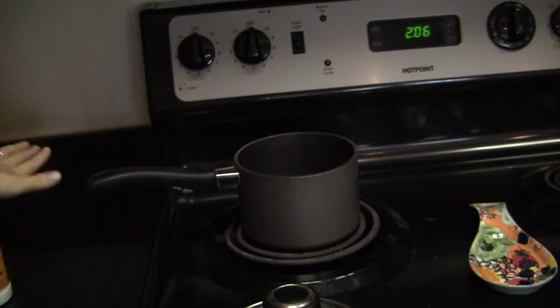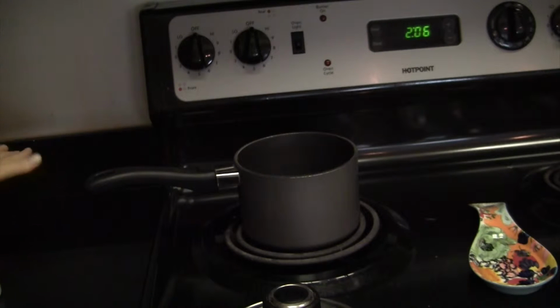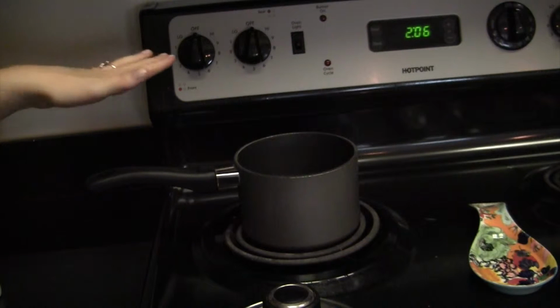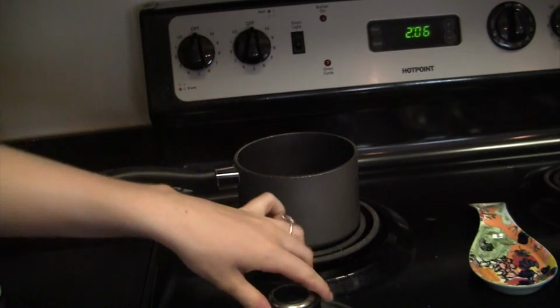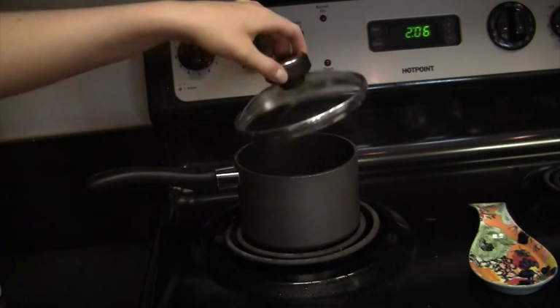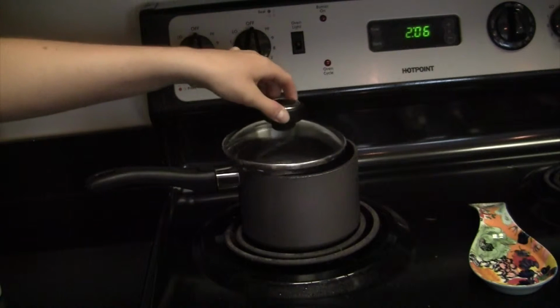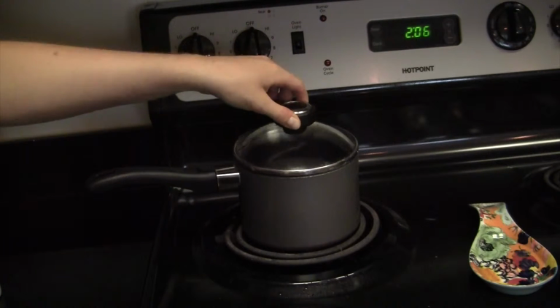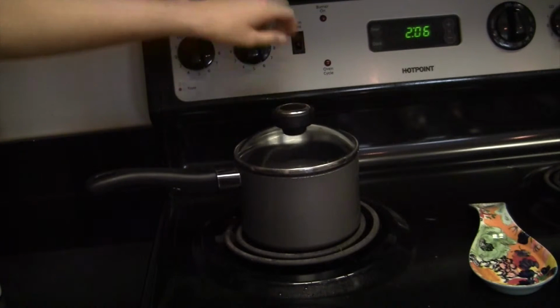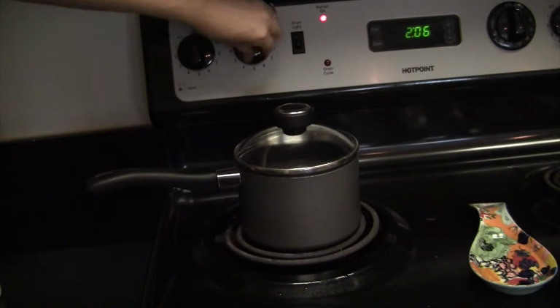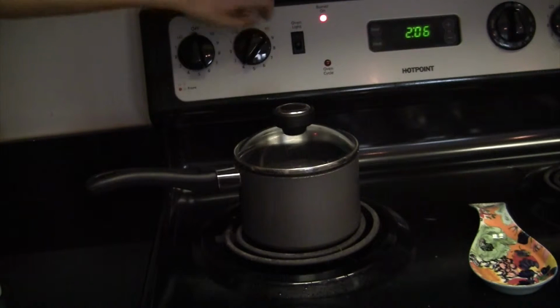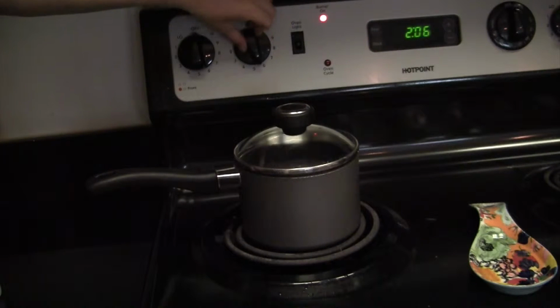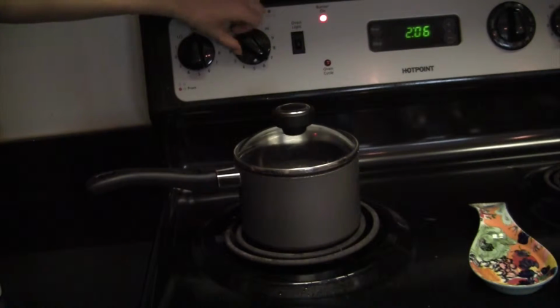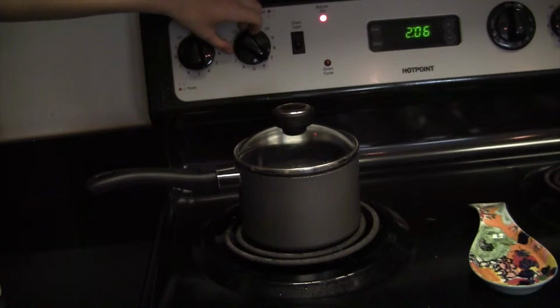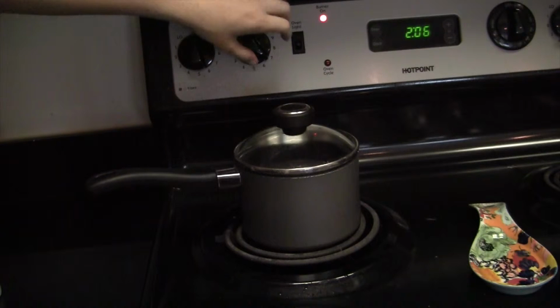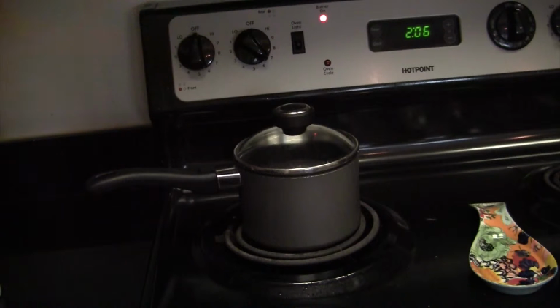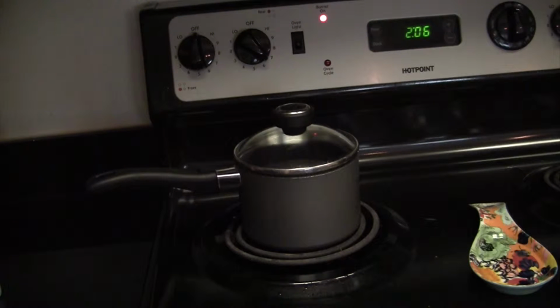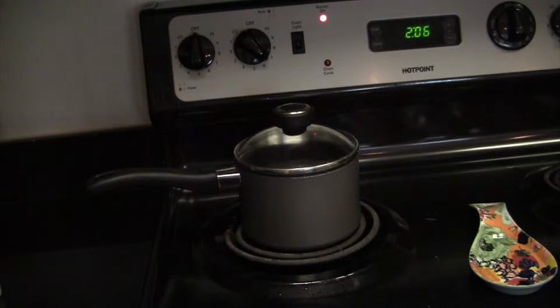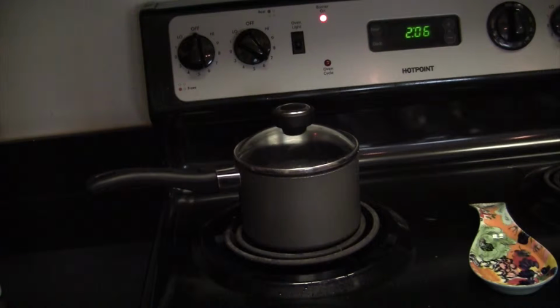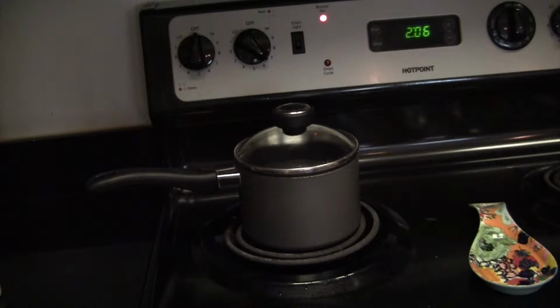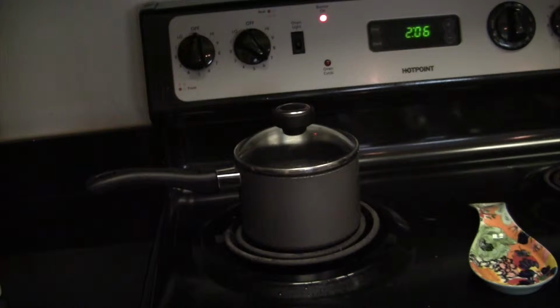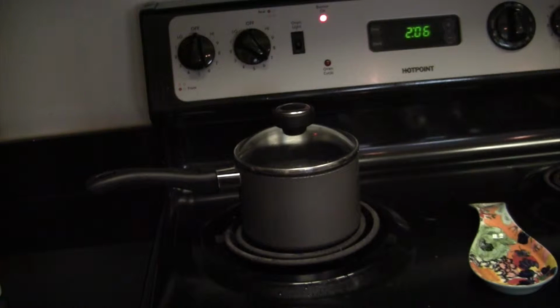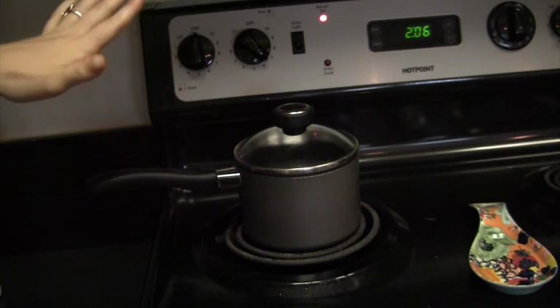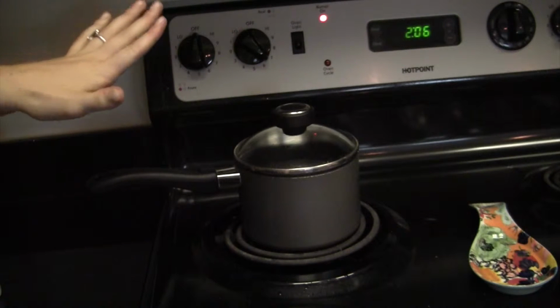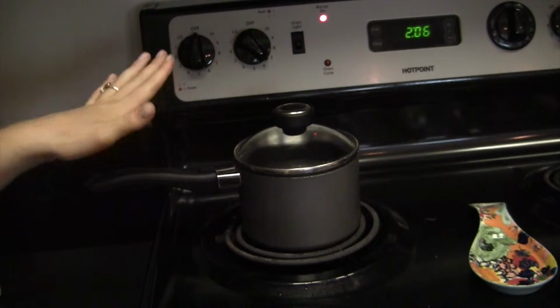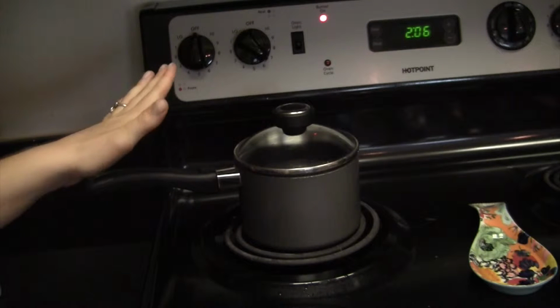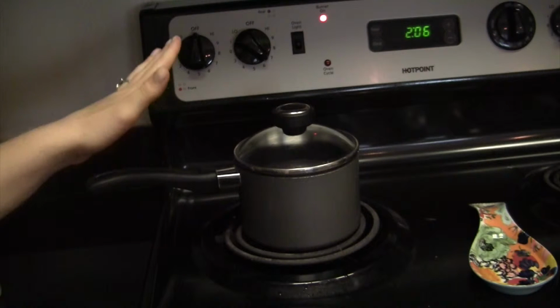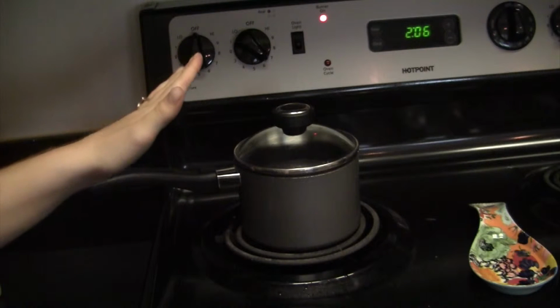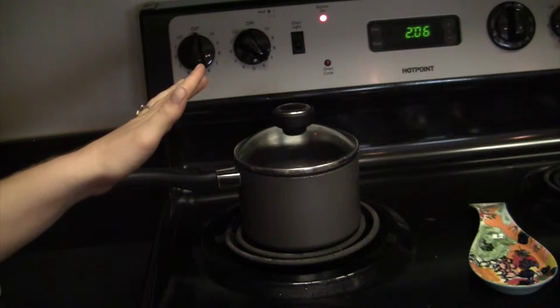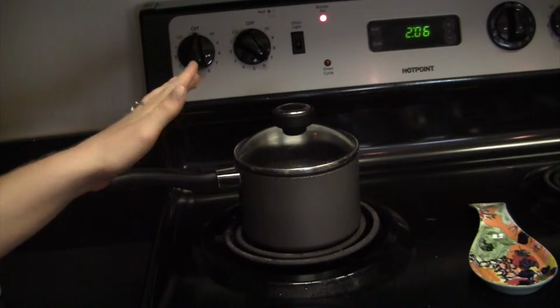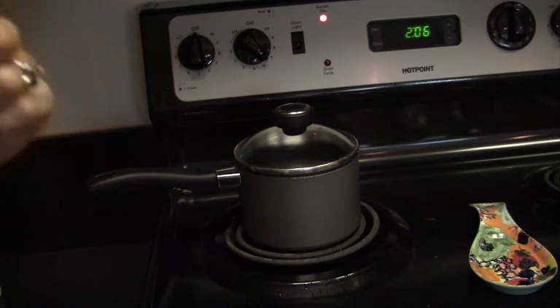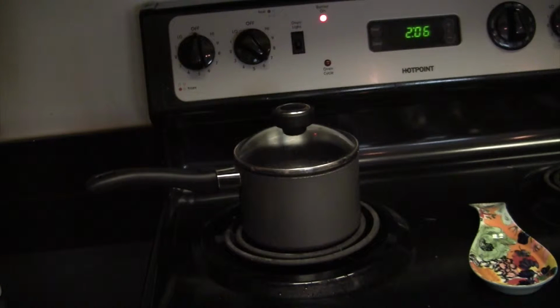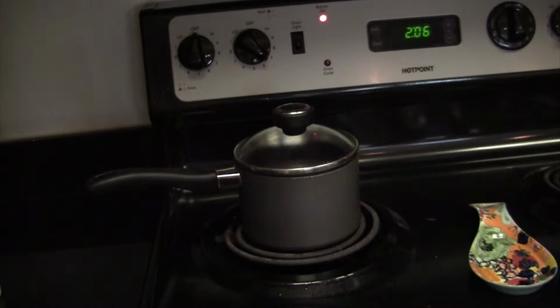Cover your pot and turn on the stove. I have an electric stove — I put it on medium-high, between 6 and 7. Then you just let it sit and wait until it starts to boil, which is when I'll give you the next step. So hold on there for a few minutes.